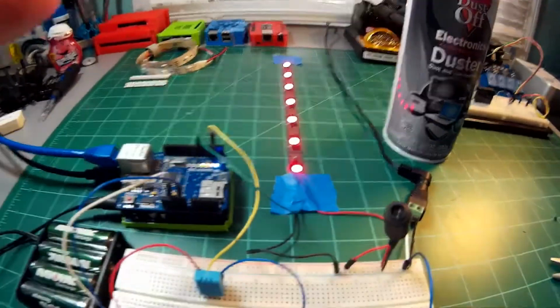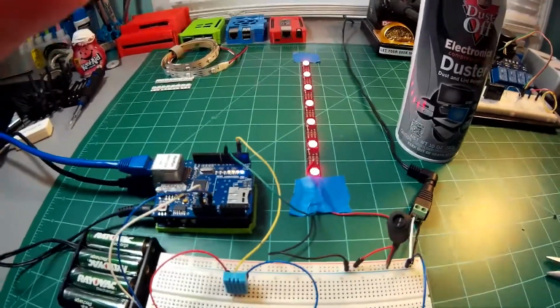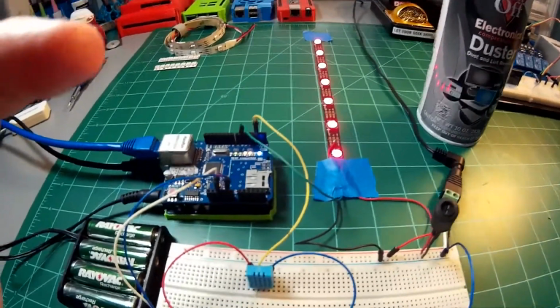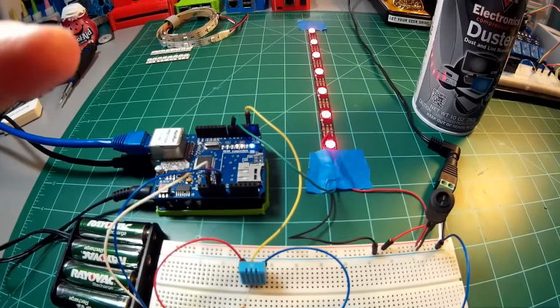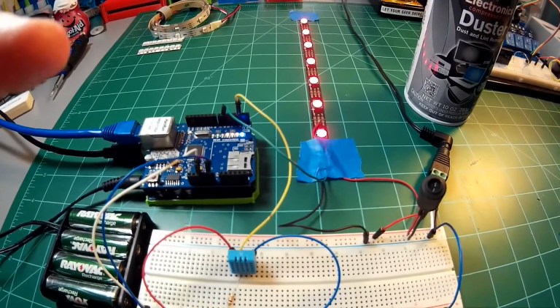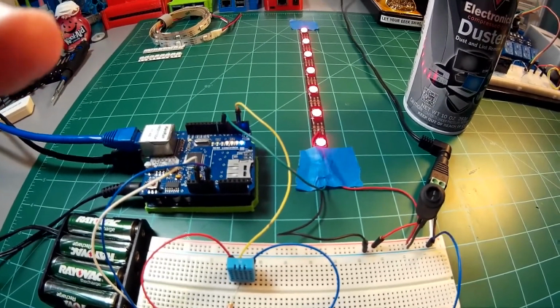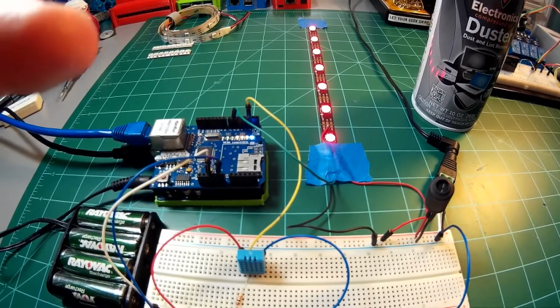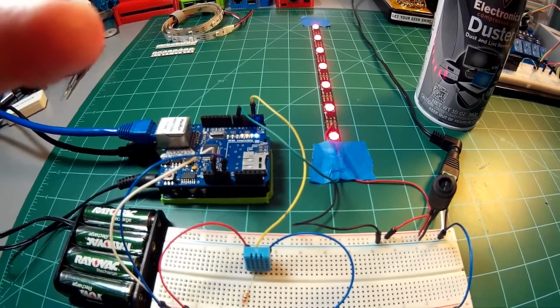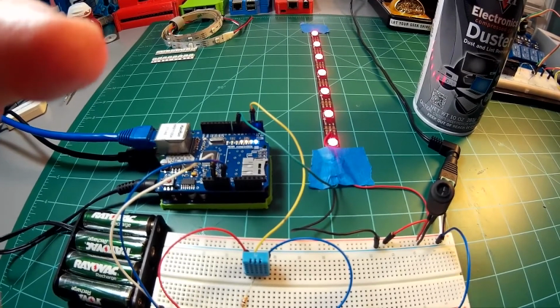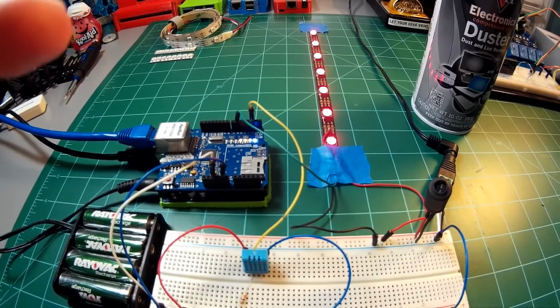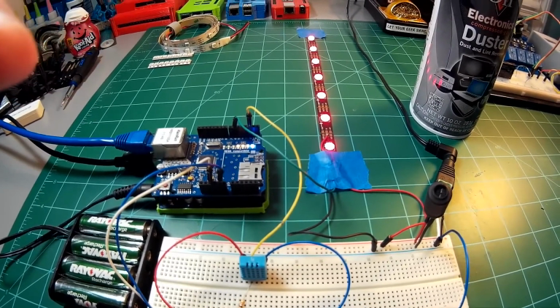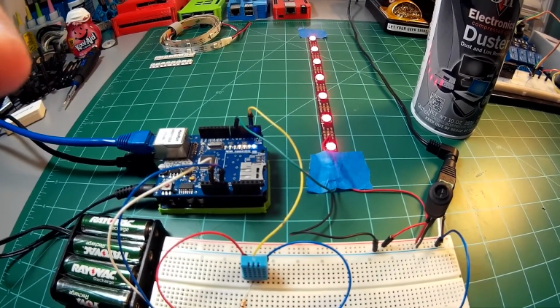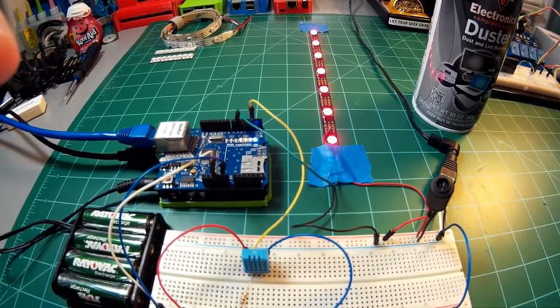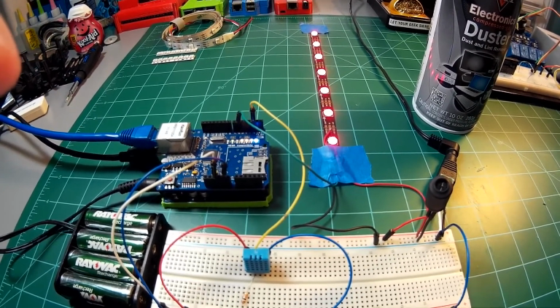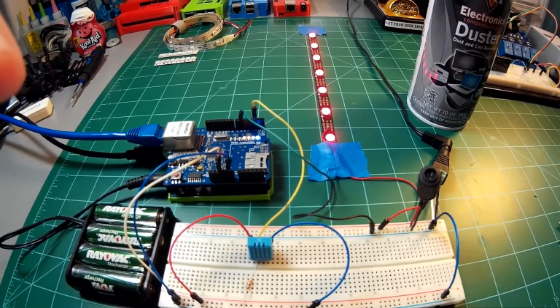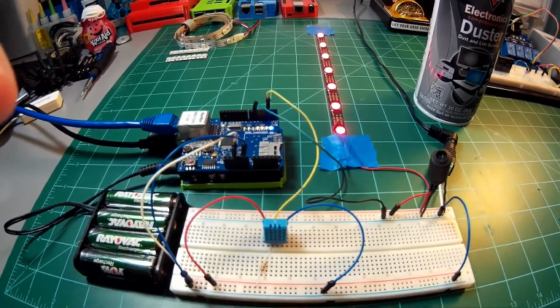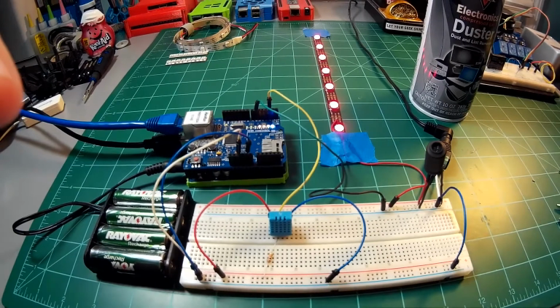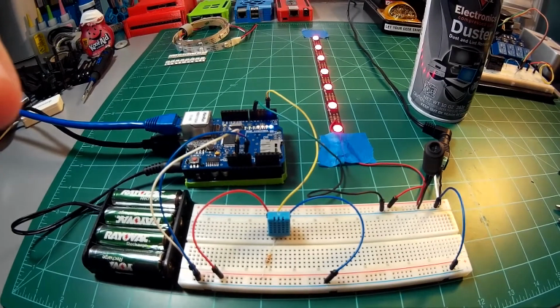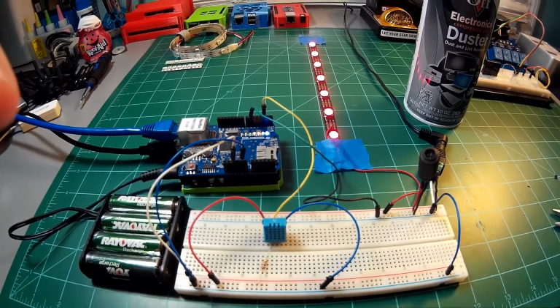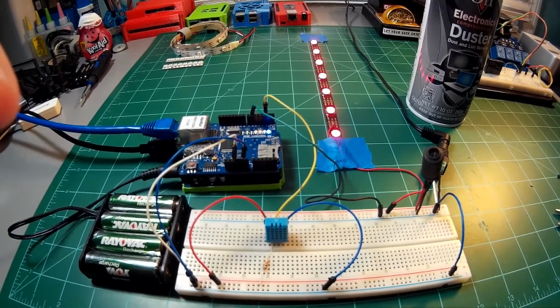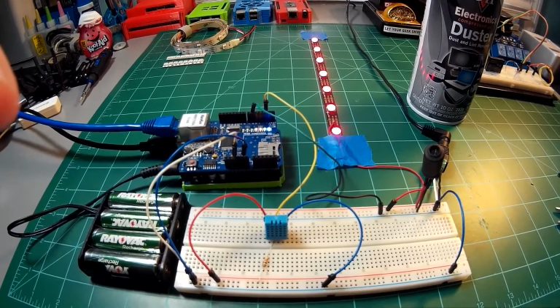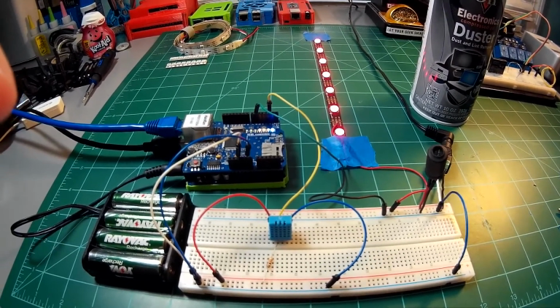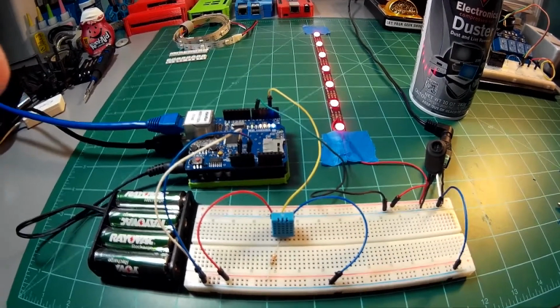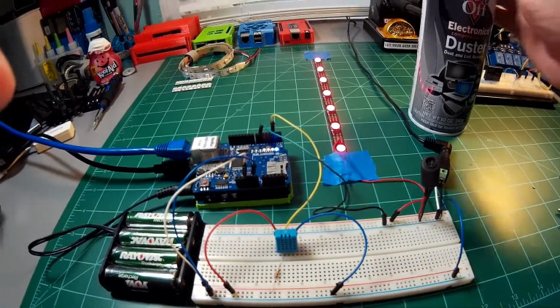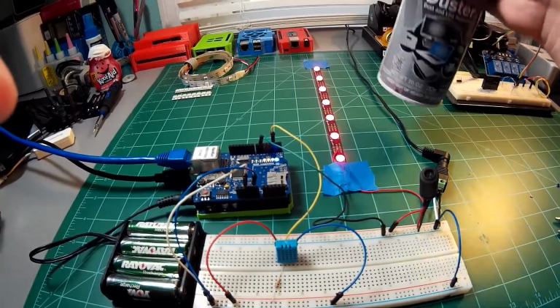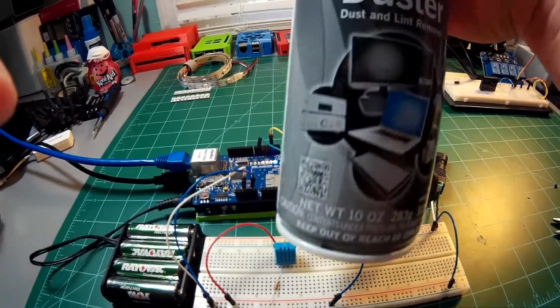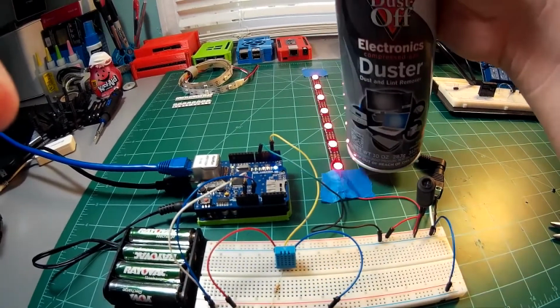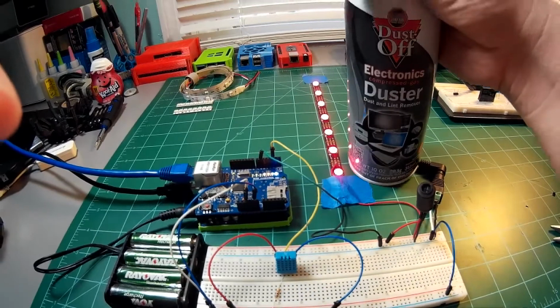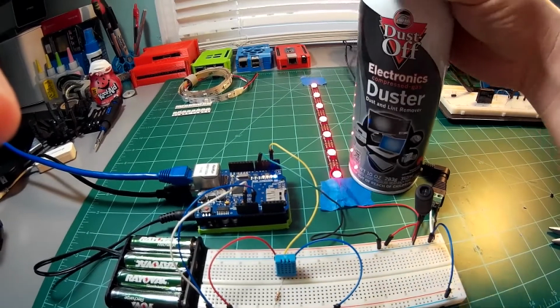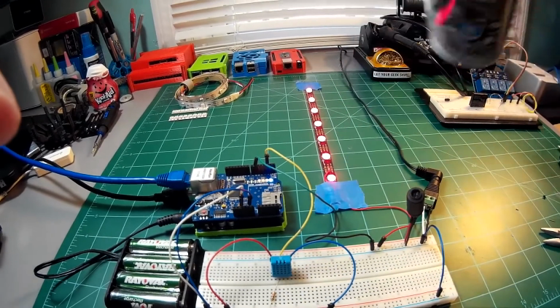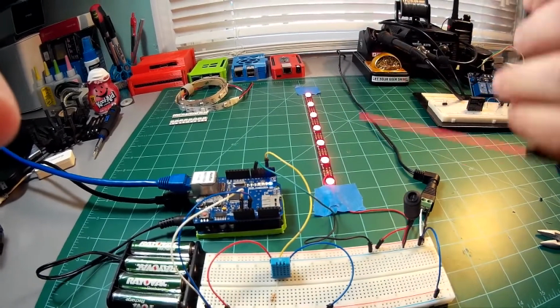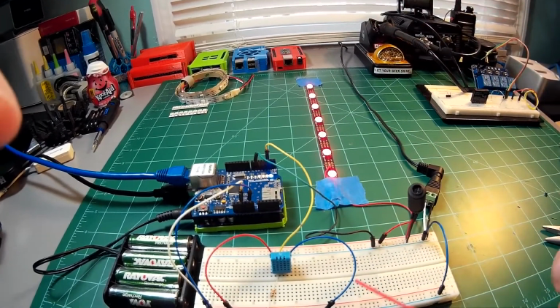In the code I have it set to turn the LEDs red if the temperature exceeds 74.5 degrees. So to demonstrate the LEDs changing color below 74.5, we're going to use a can of canned air, and I'm going to flip it over and use it as freeze spray.